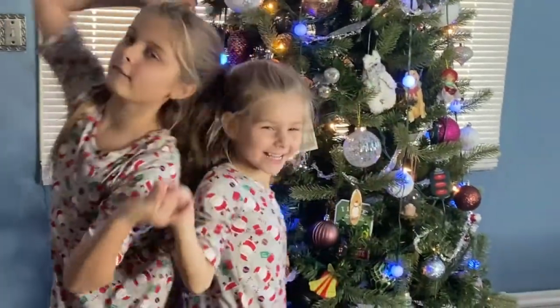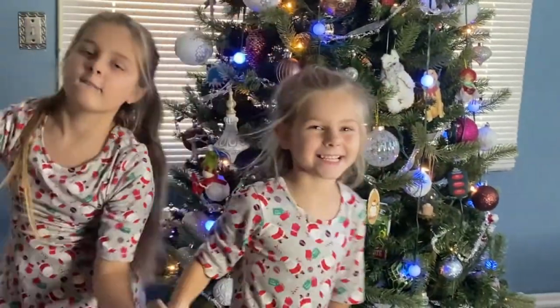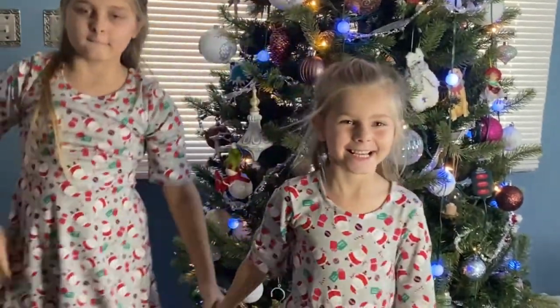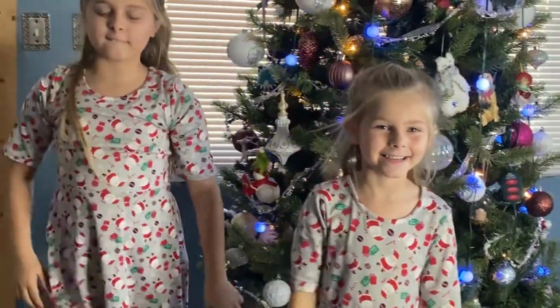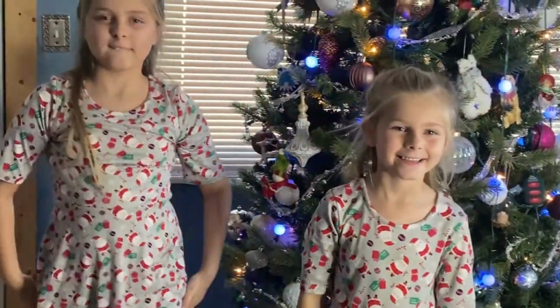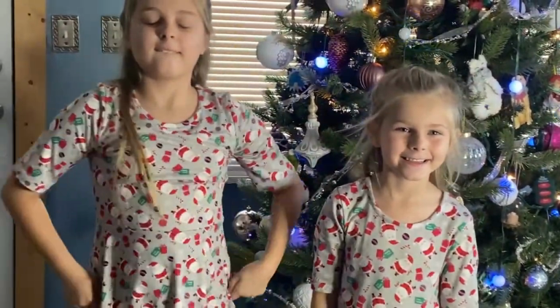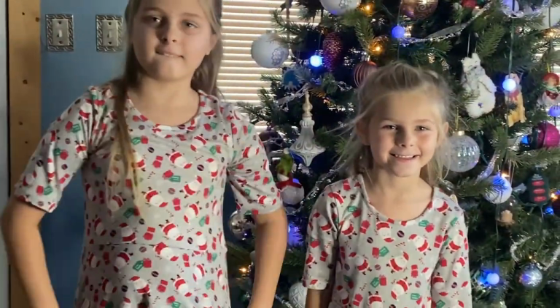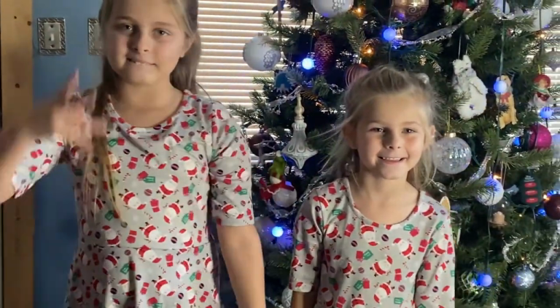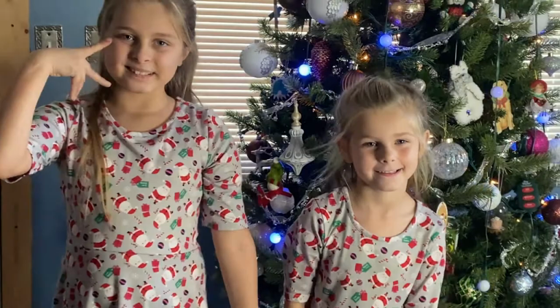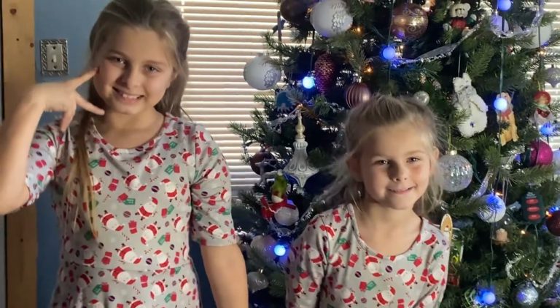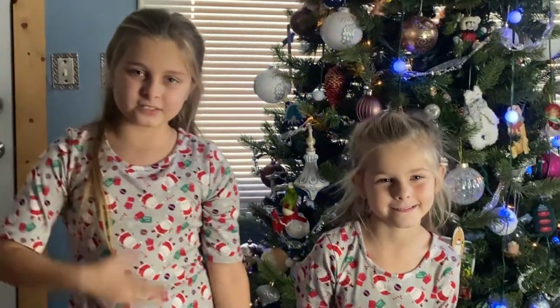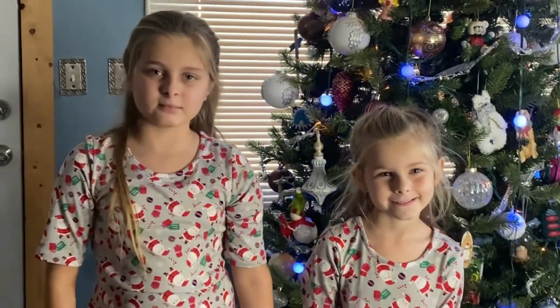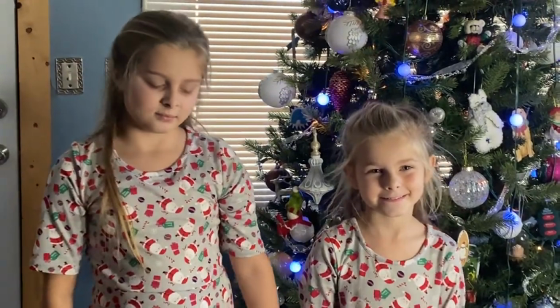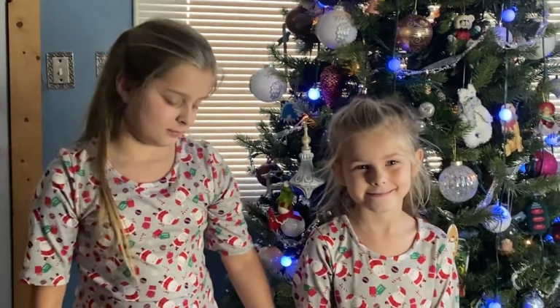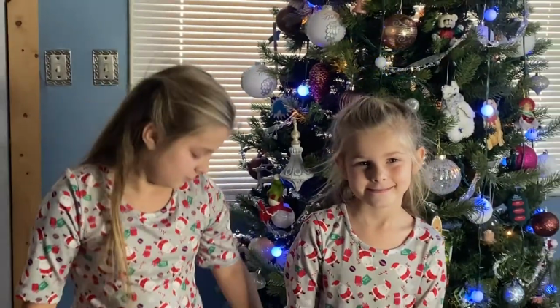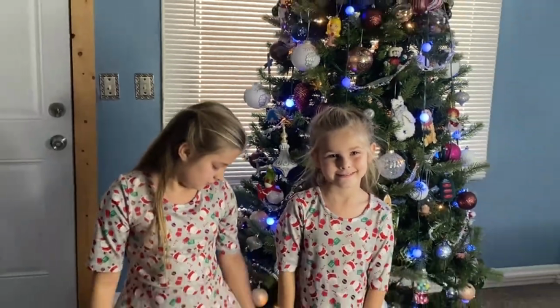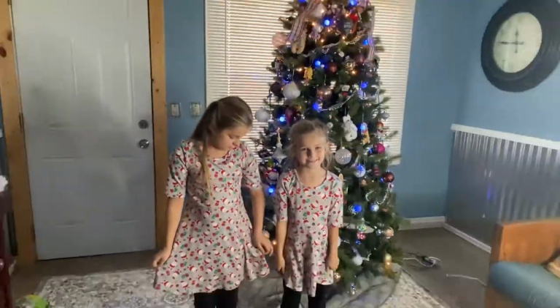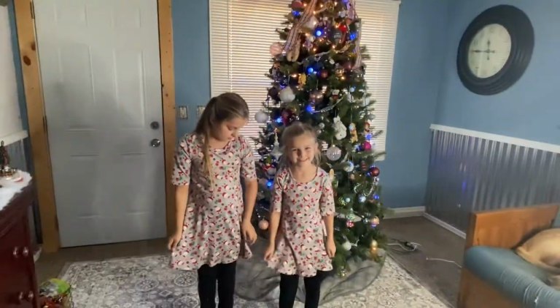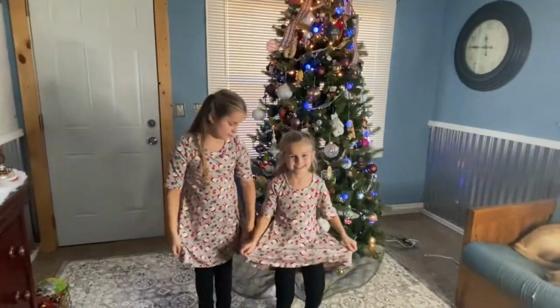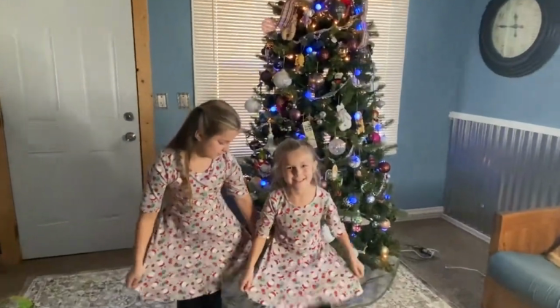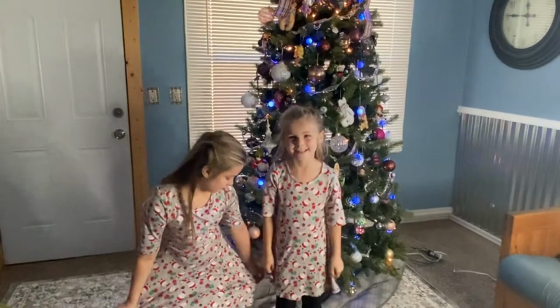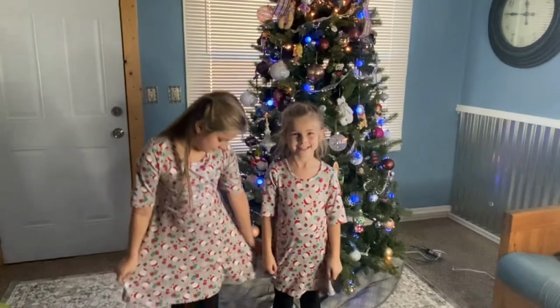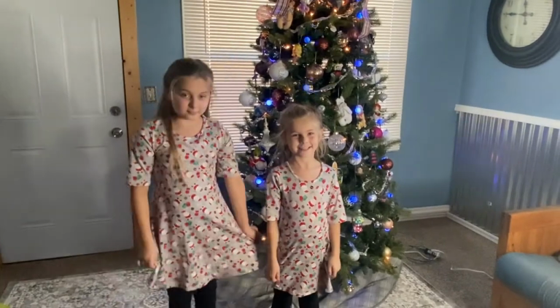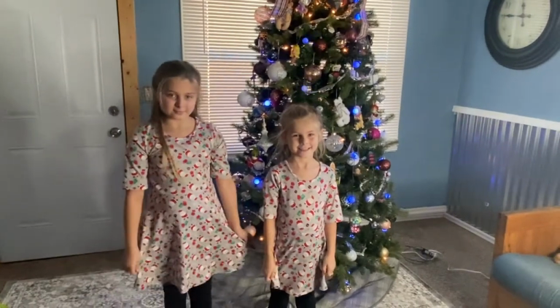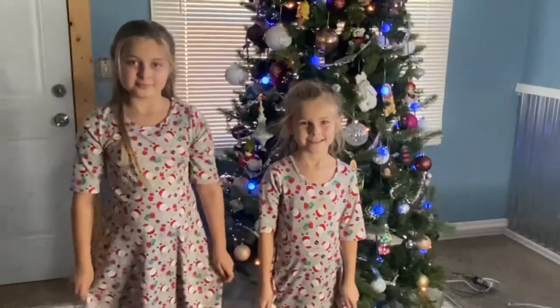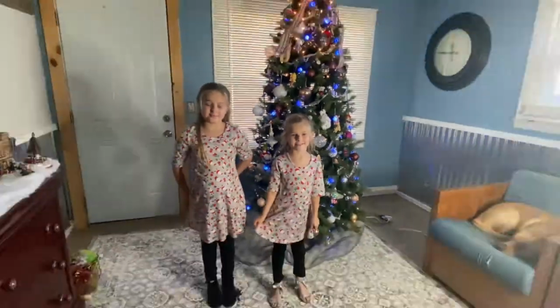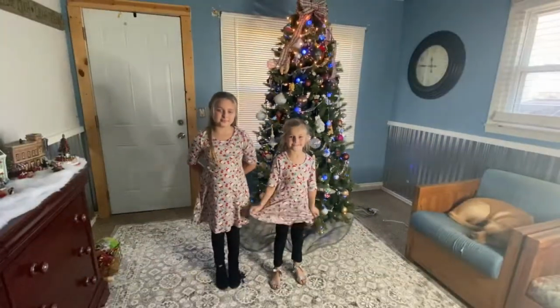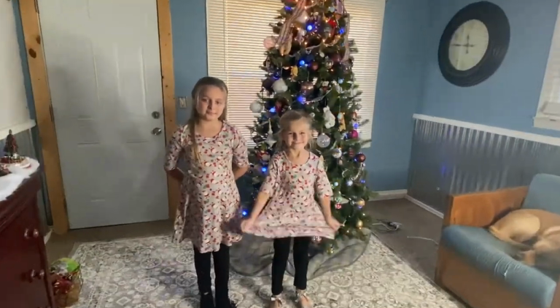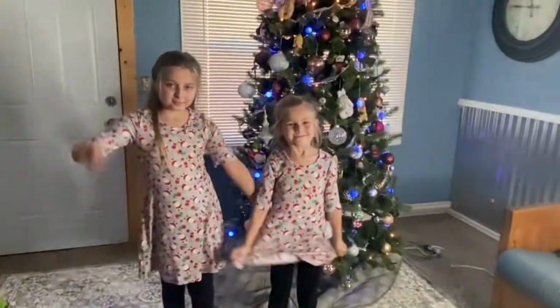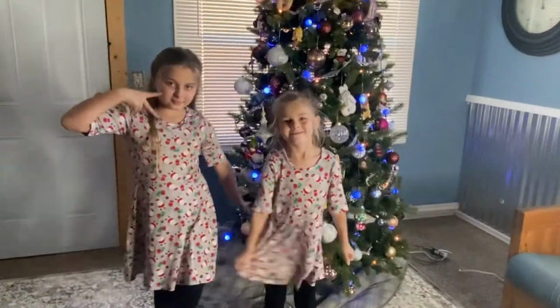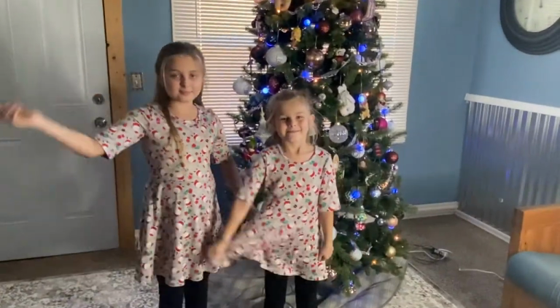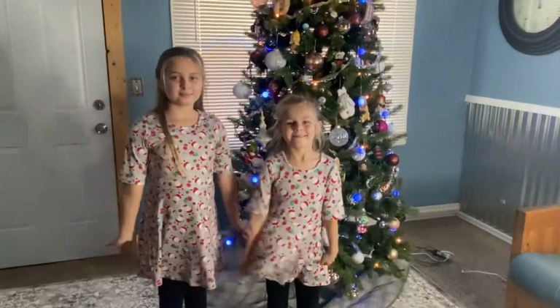This outfit is a leftover from last year with Santa Claus on it, but it still looks really pretty. So that's one of their outfits for this year — they wear it with black leggings and they can wear it to school.